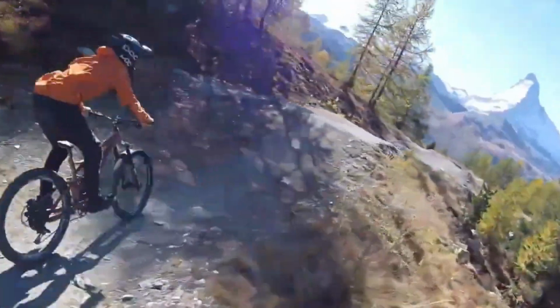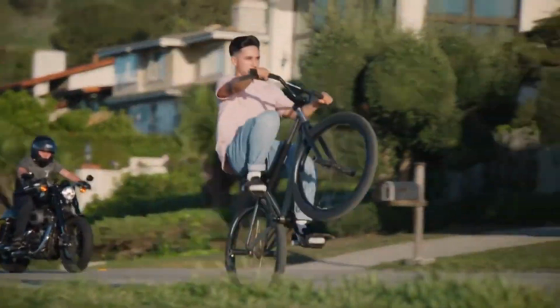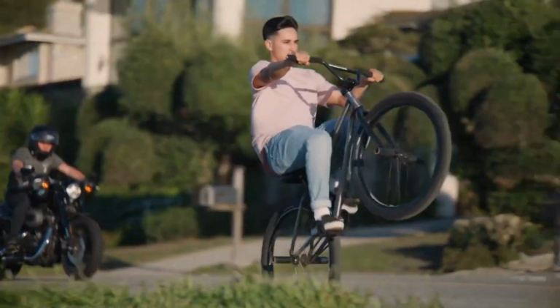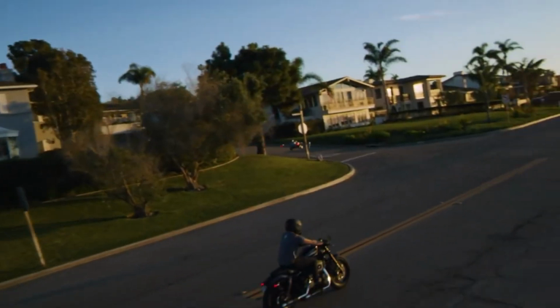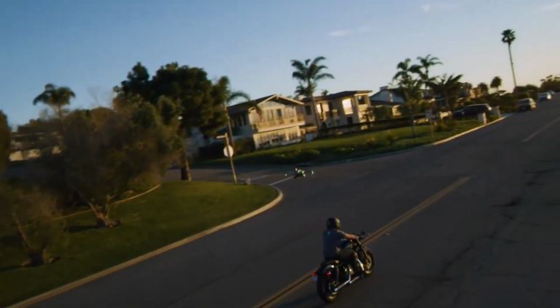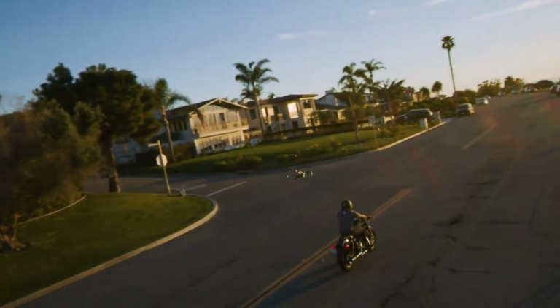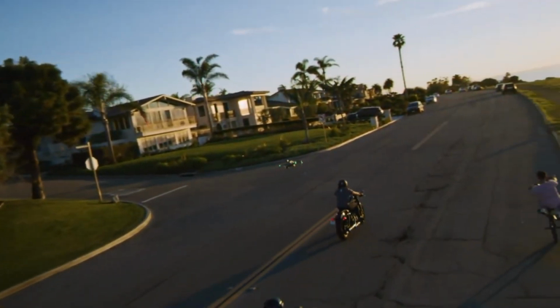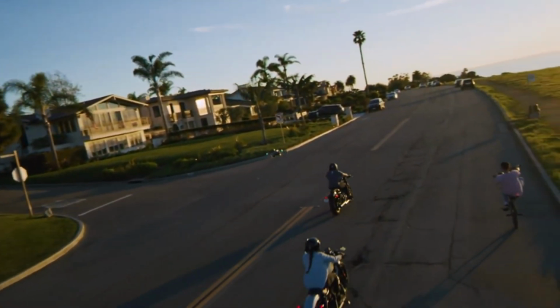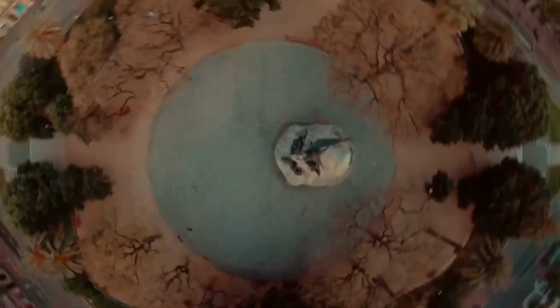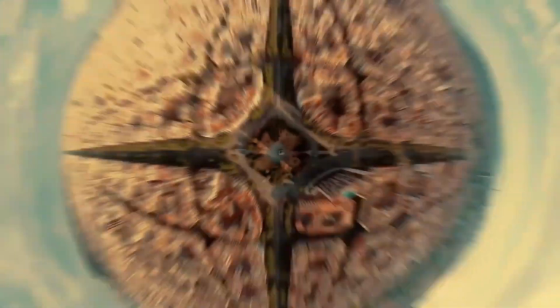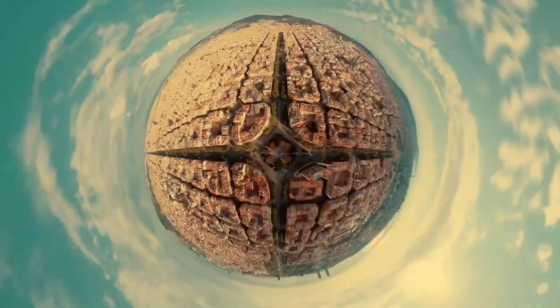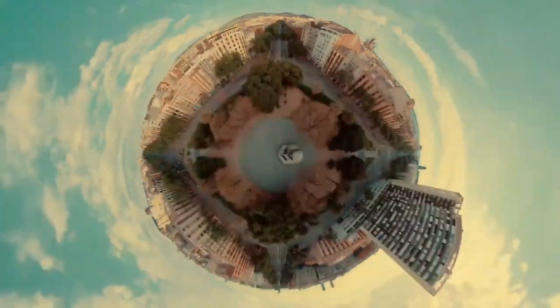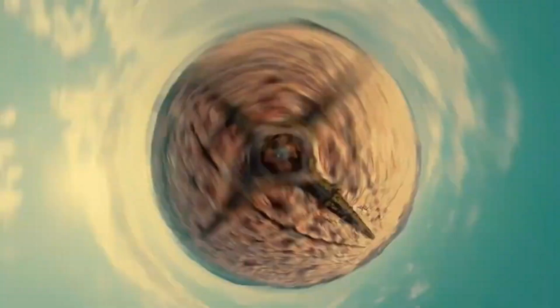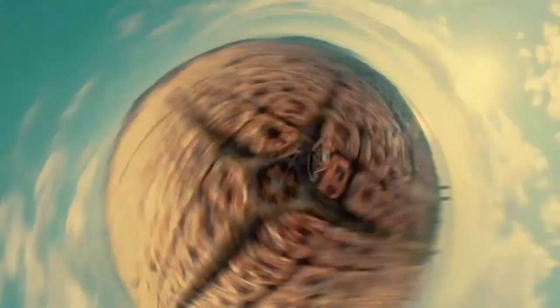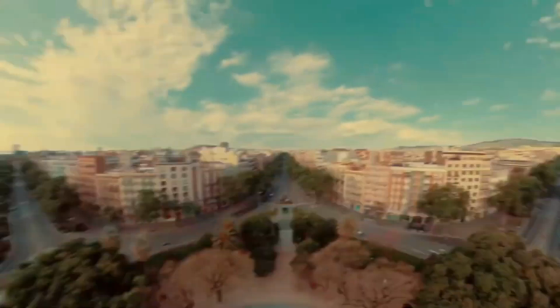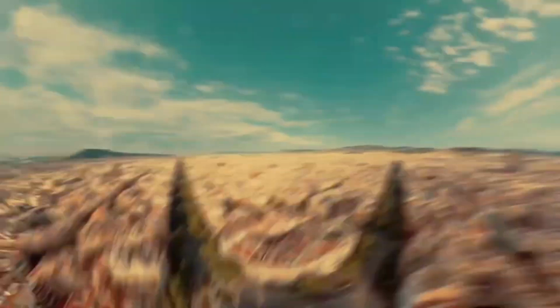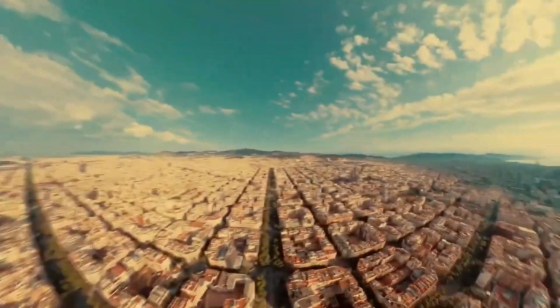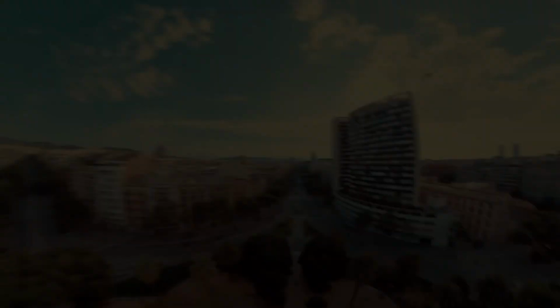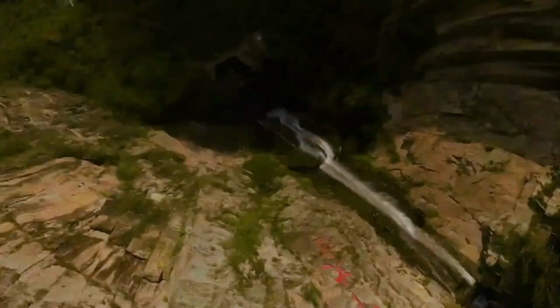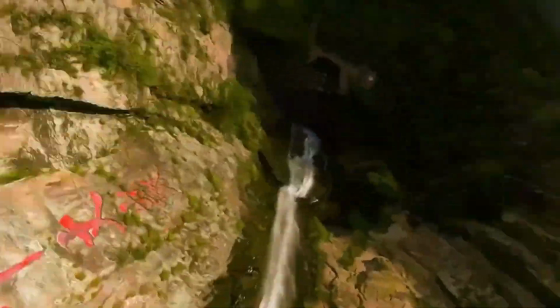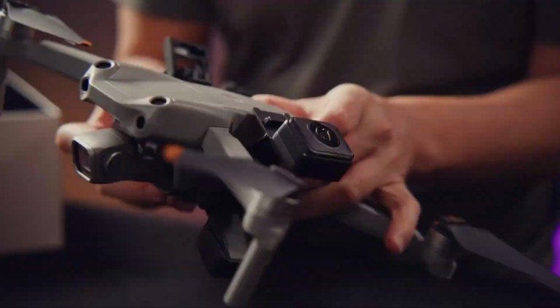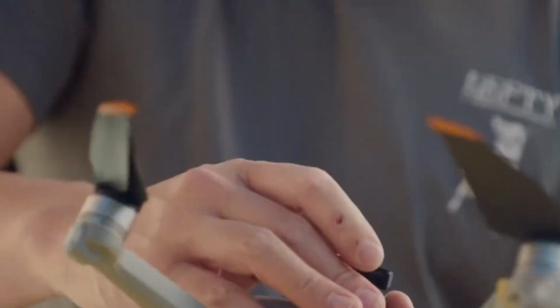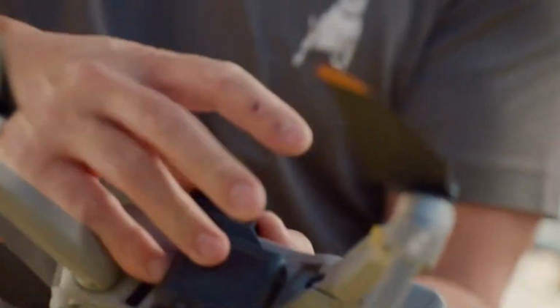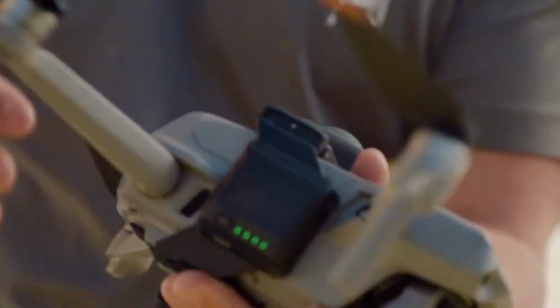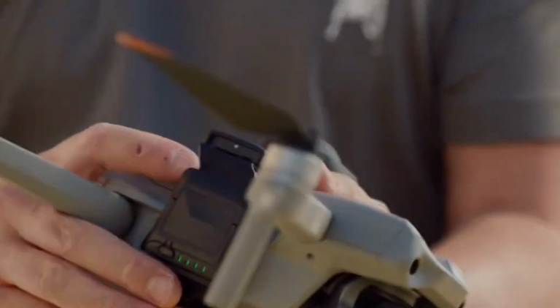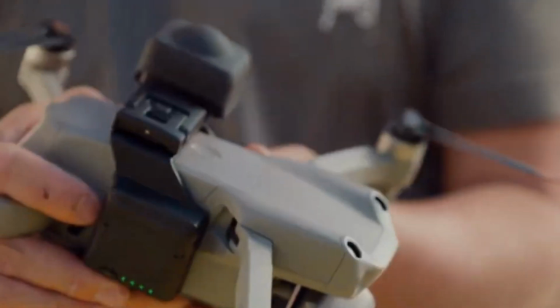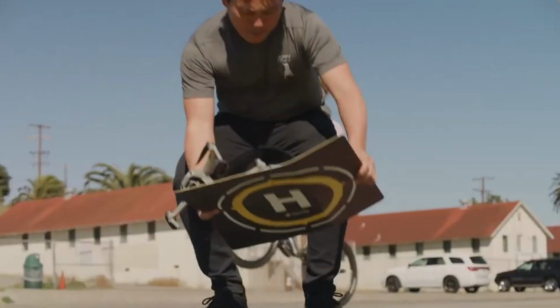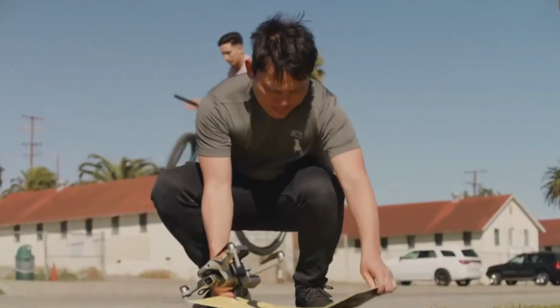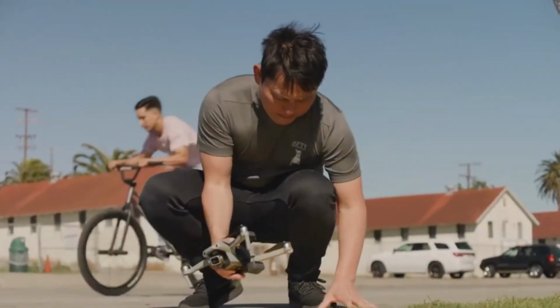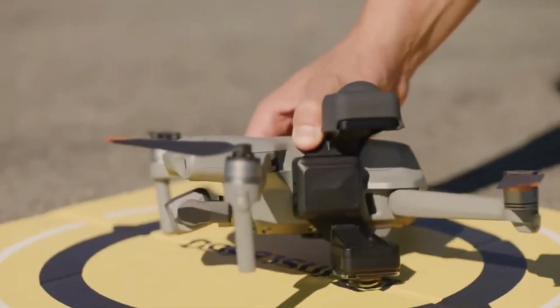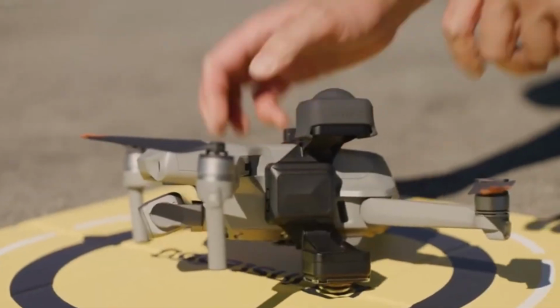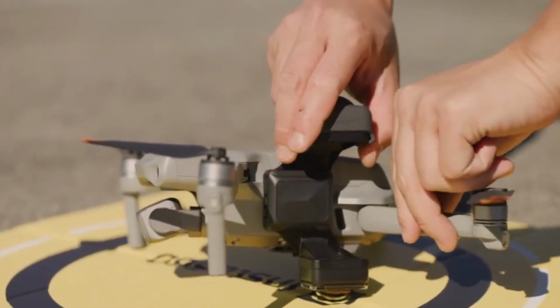We'll explore how it performs in real-world conditions, whether it lives up to the hype, and how it stacks up against today's leading drones. From breathtaking aerial shots to smooth tracking modes, the Anti-Gravity claims to do it all — but can it deliver on every front?